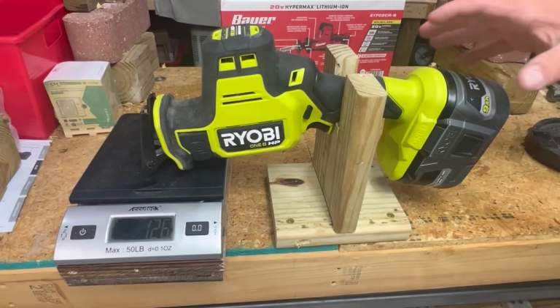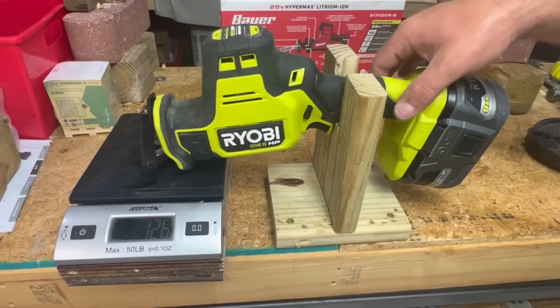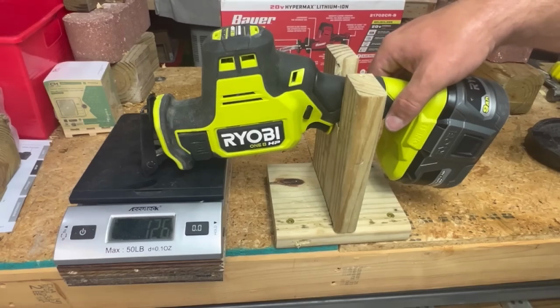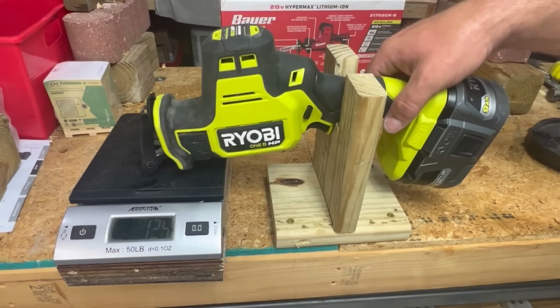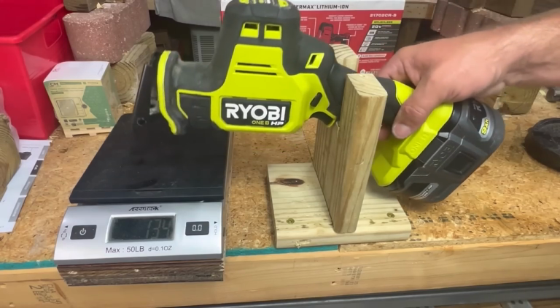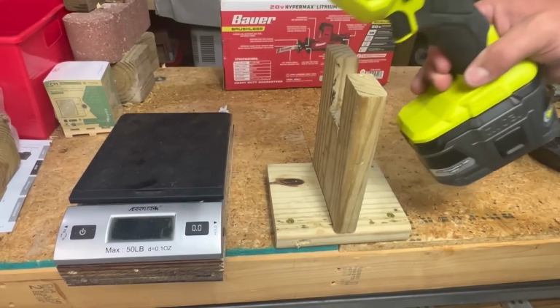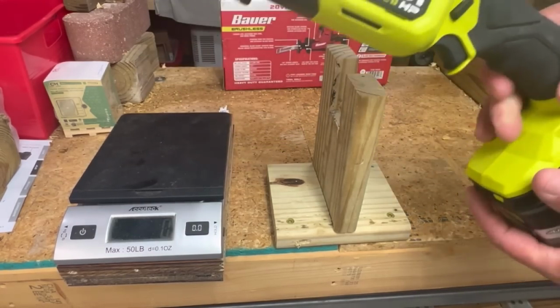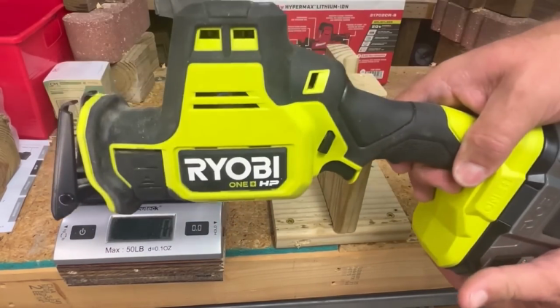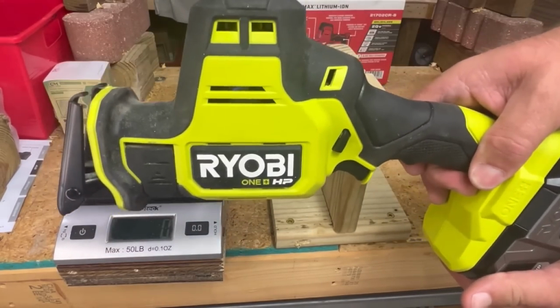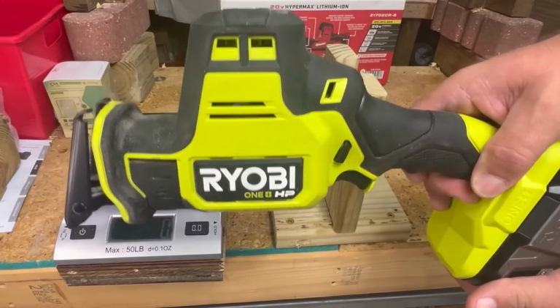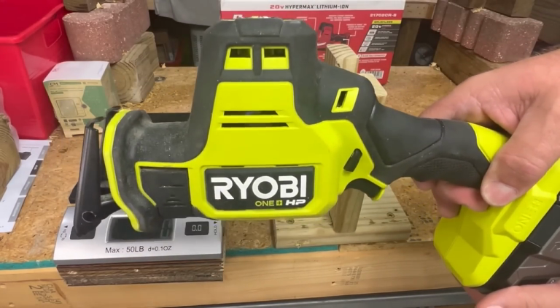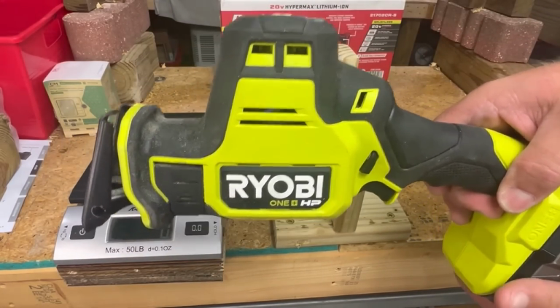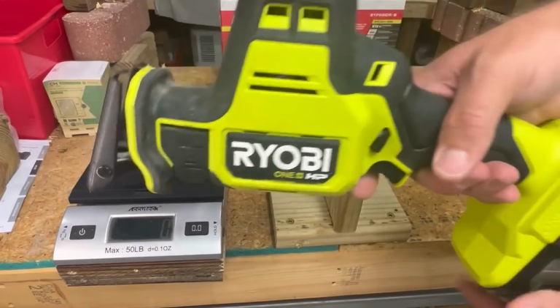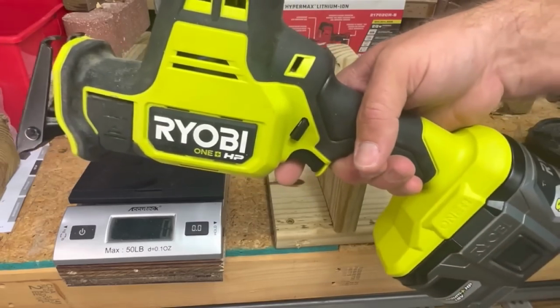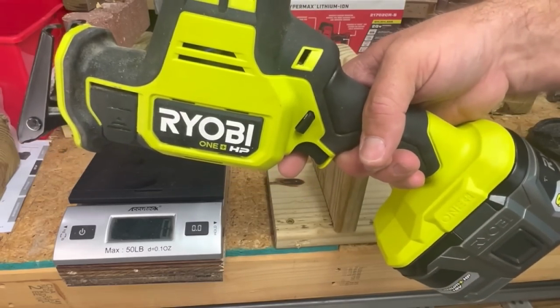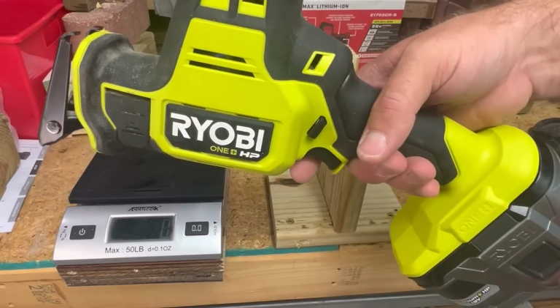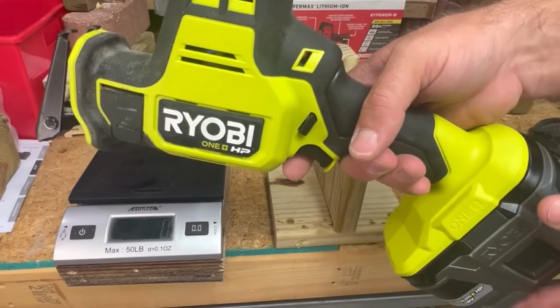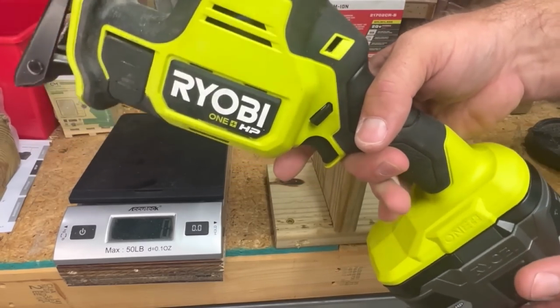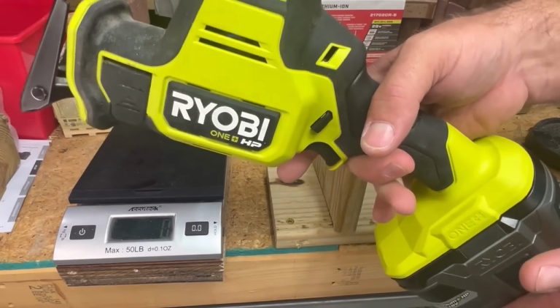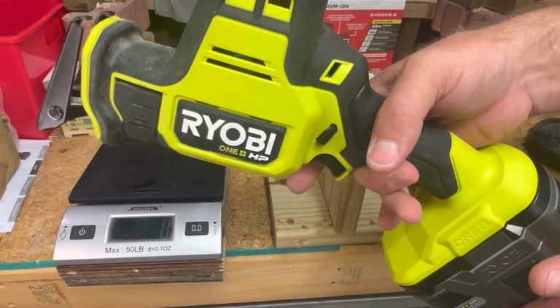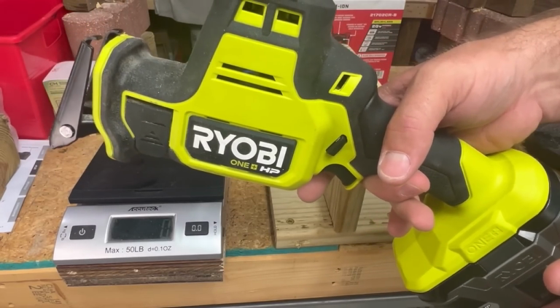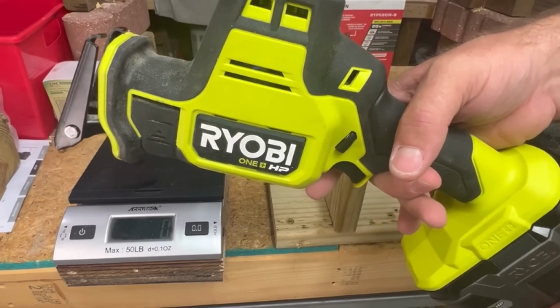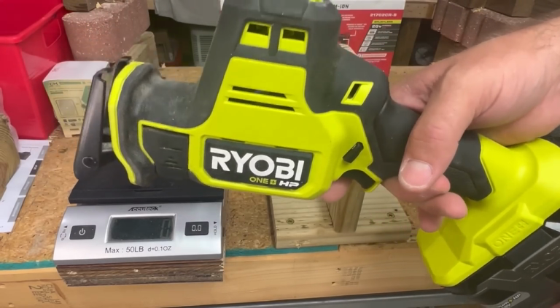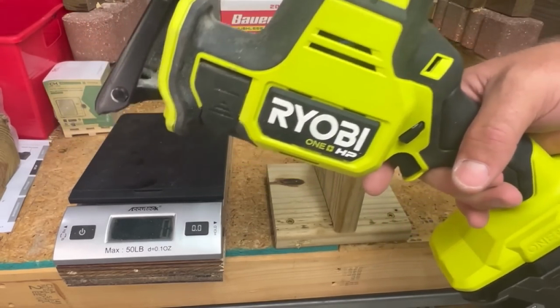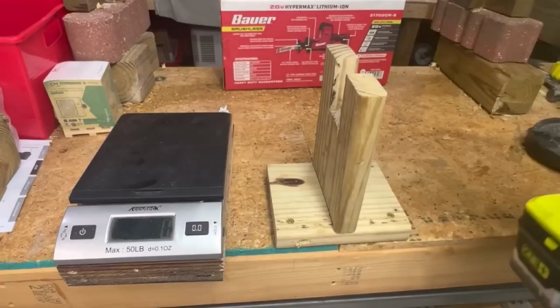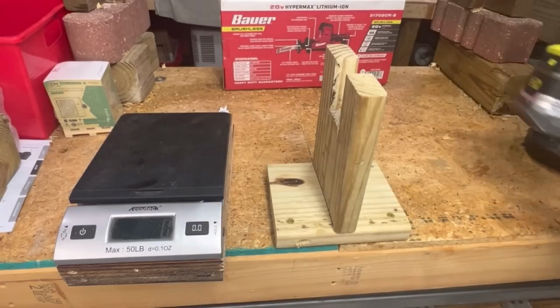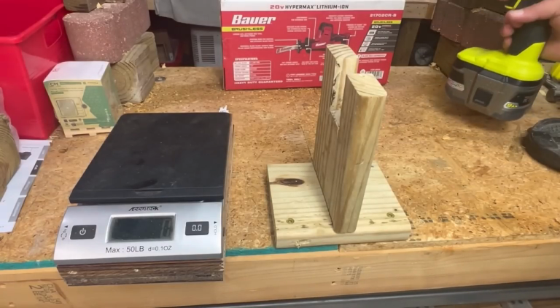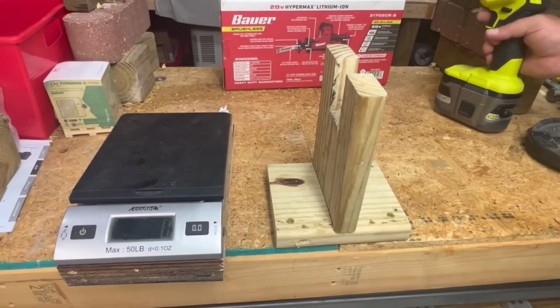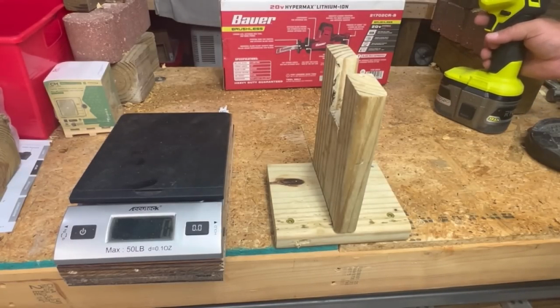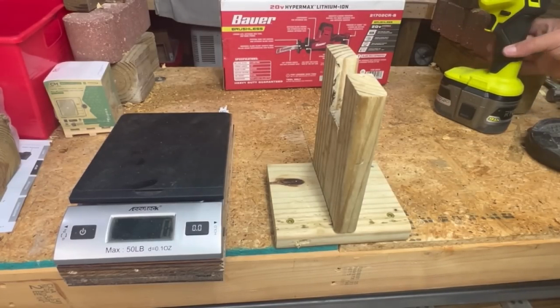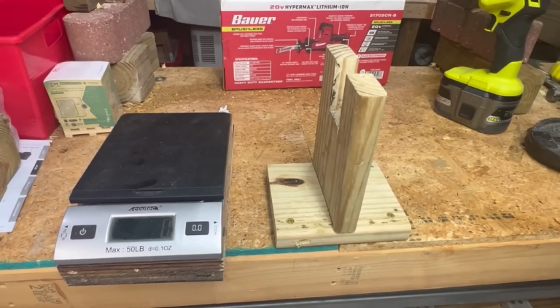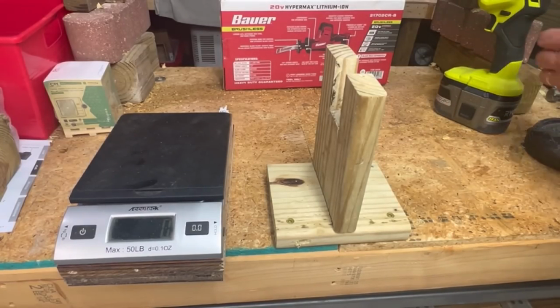That's going to affect some of our testing, because in tests where I just hold the saw and let the saw do the work, if I'm holding it with my hand the balance shifts back and lessens the amount of pressure on the saw. That's something I wanted to test for a while.